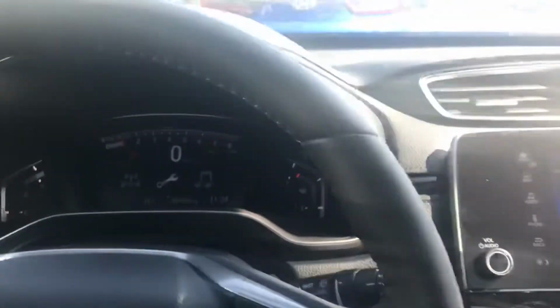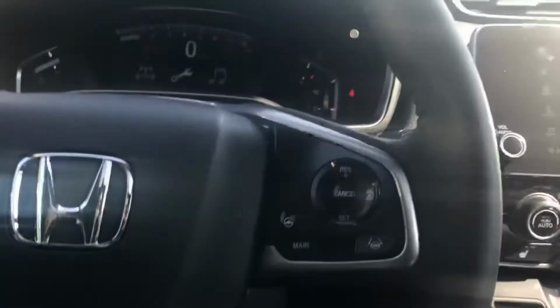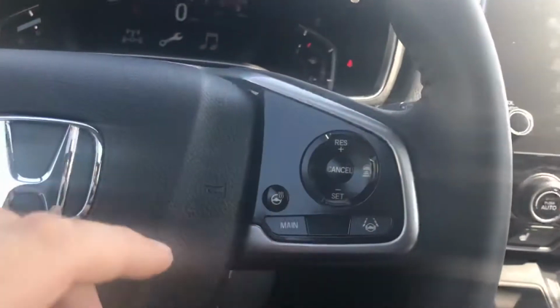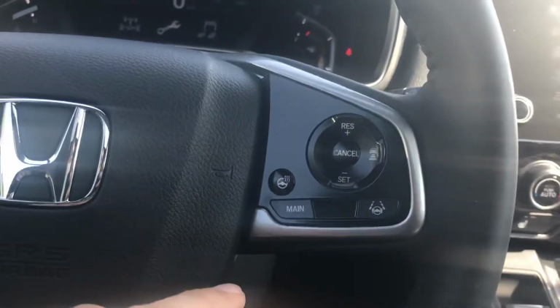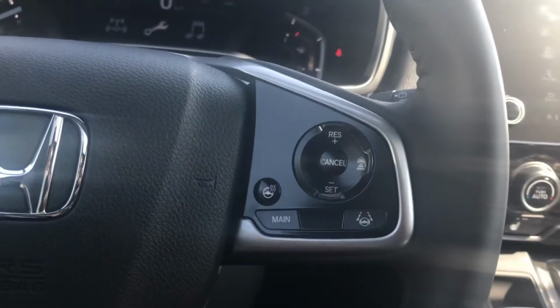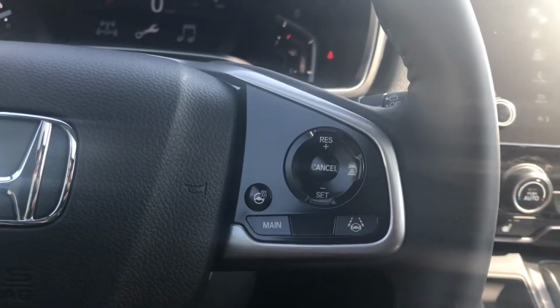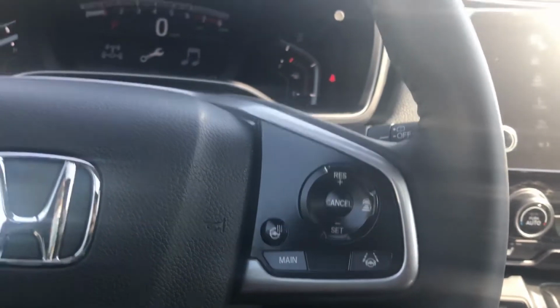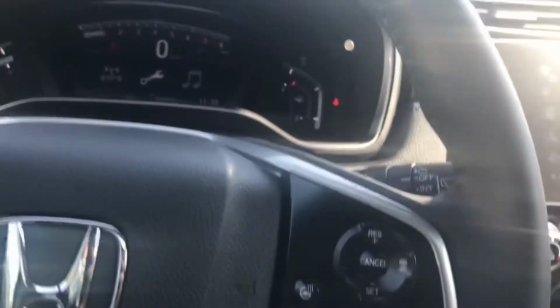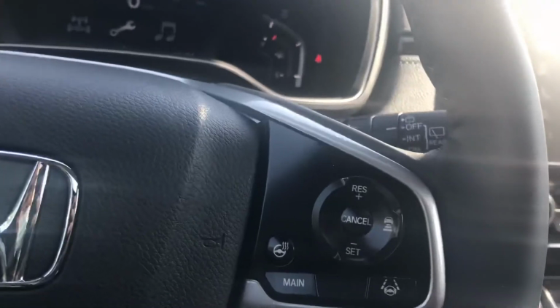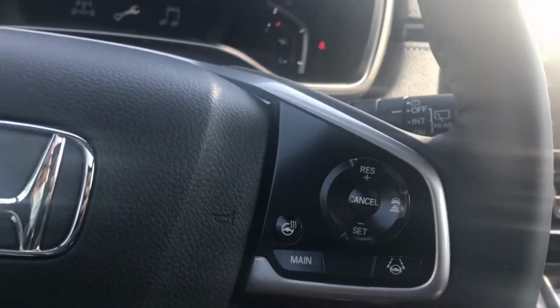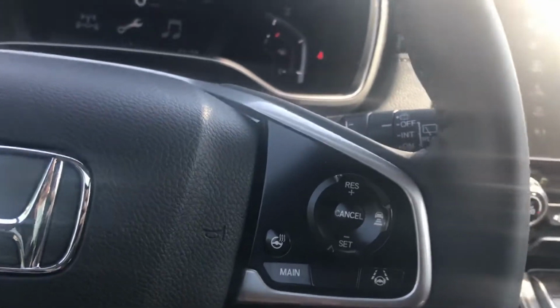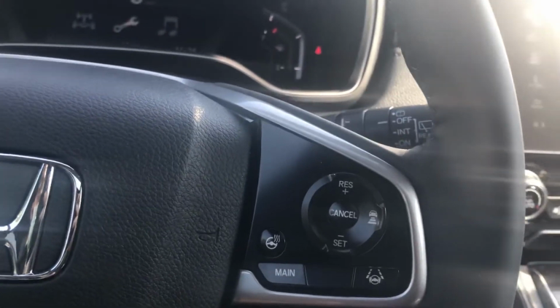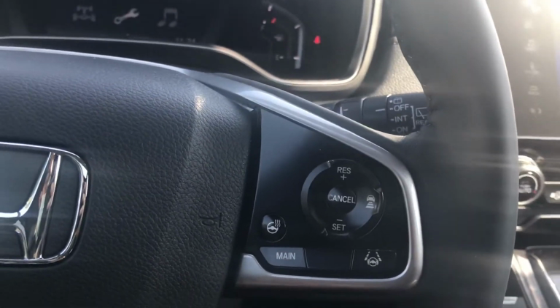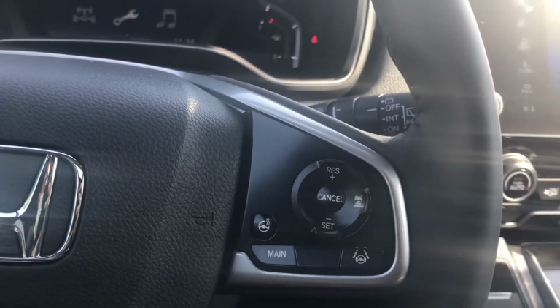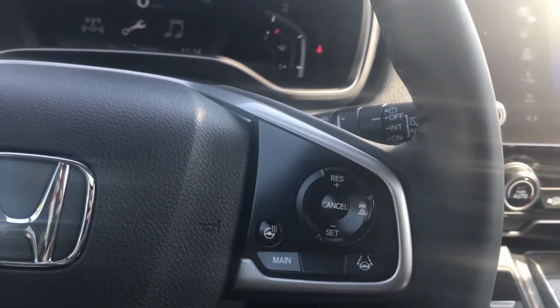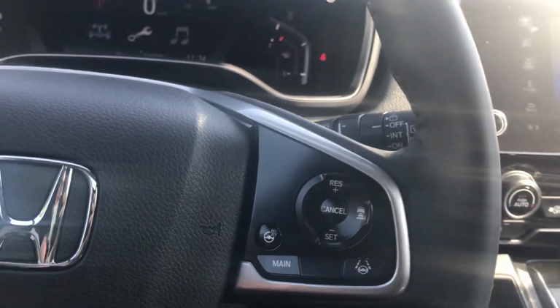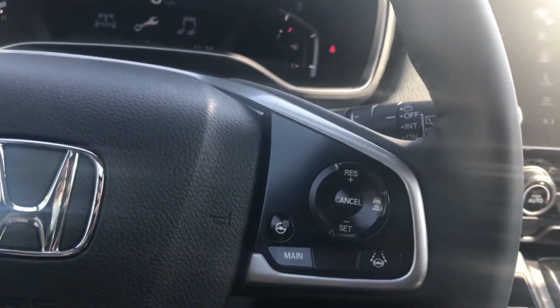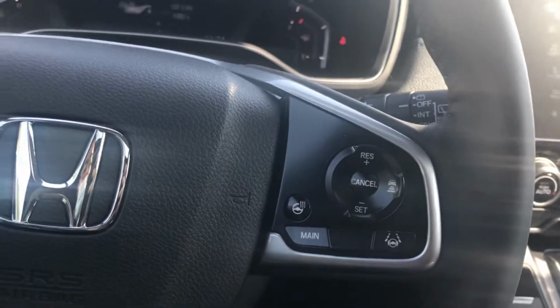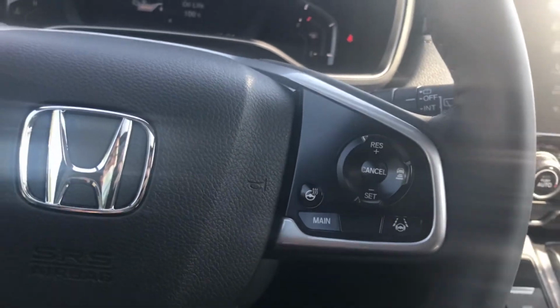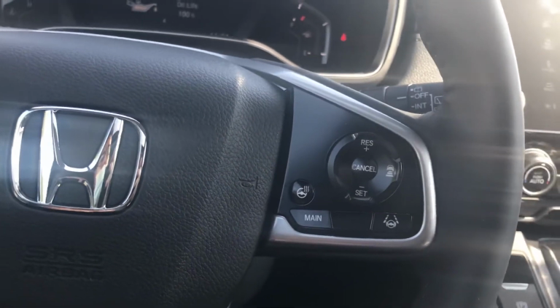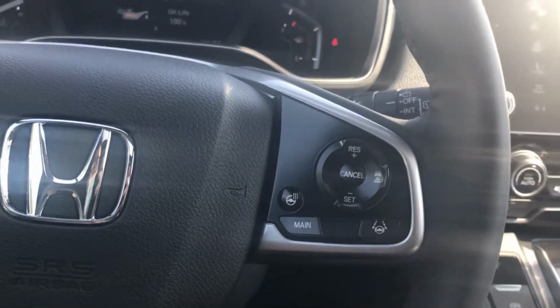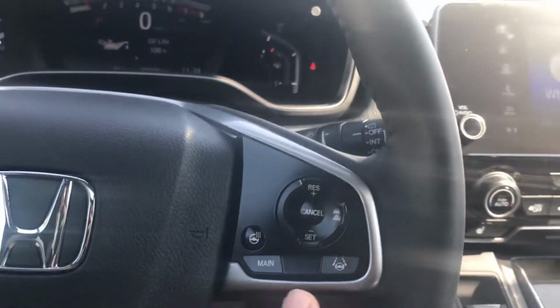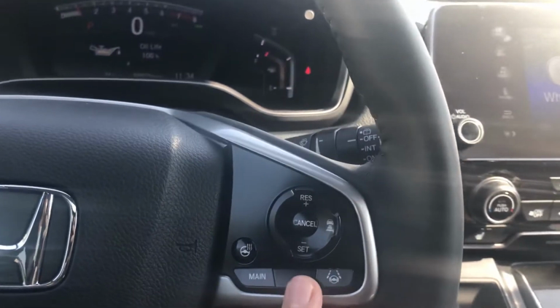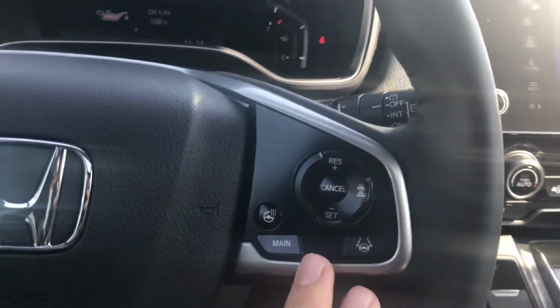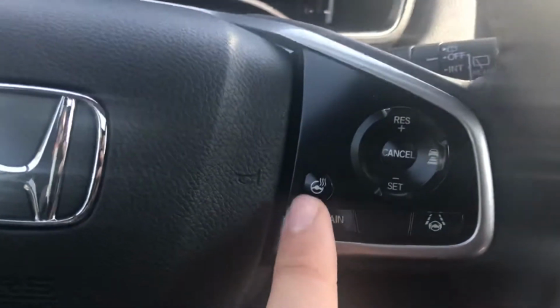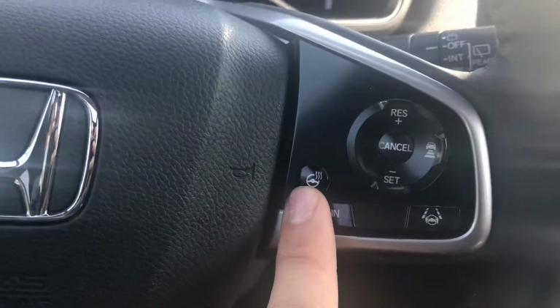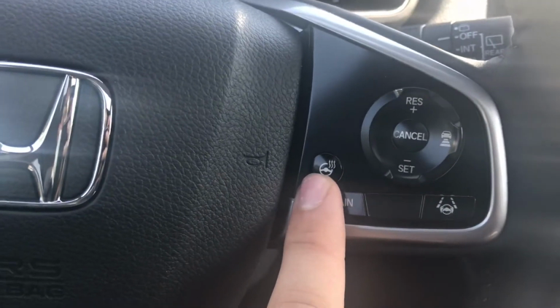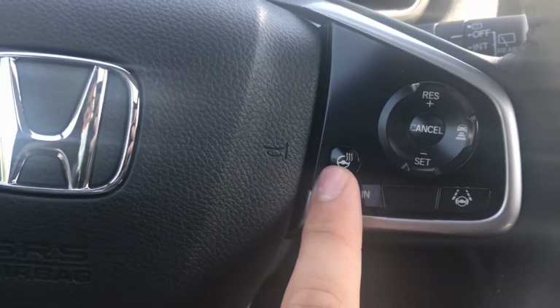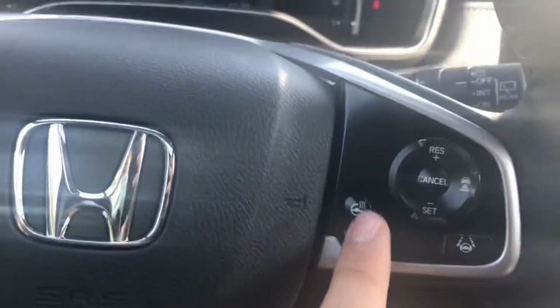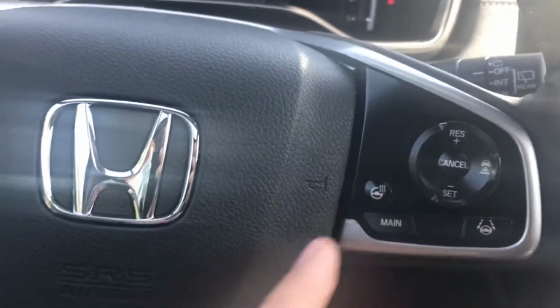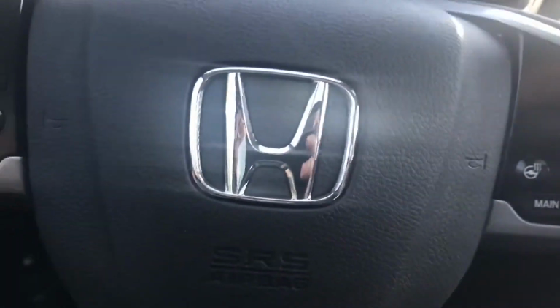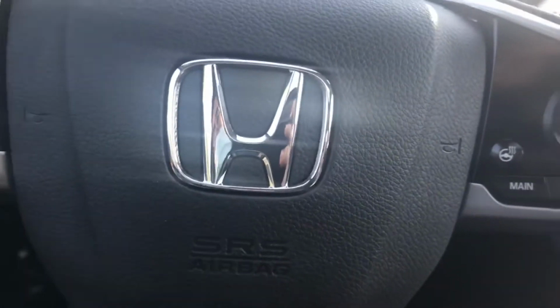On the right hand side over here is where you have your Honda Sensing features — your lane keeping assist and your collision mitigation braking system — and all of that is controlled over here, along with your heated steering wheel, which is an added benefit of the touring.